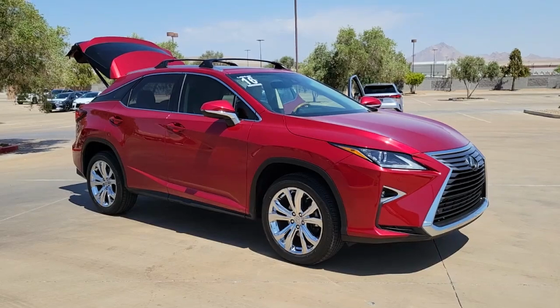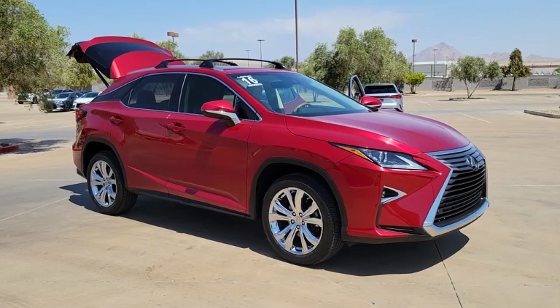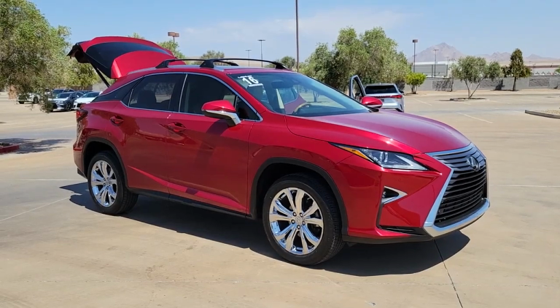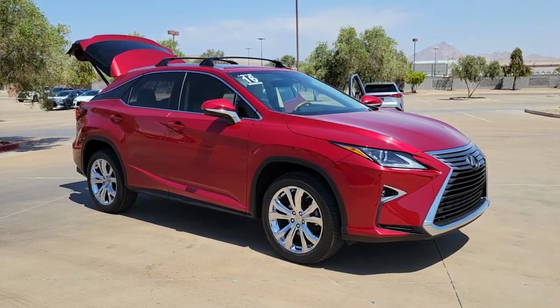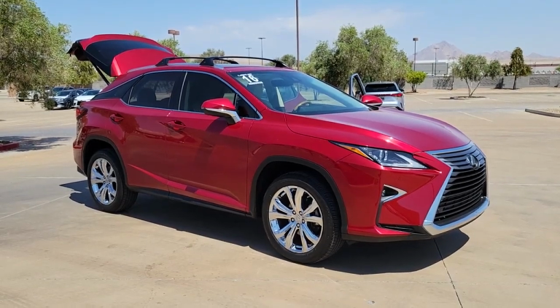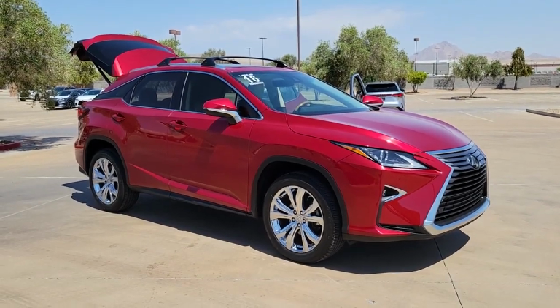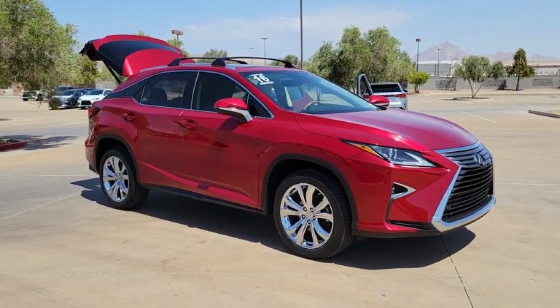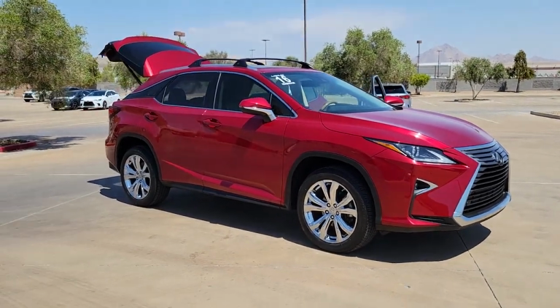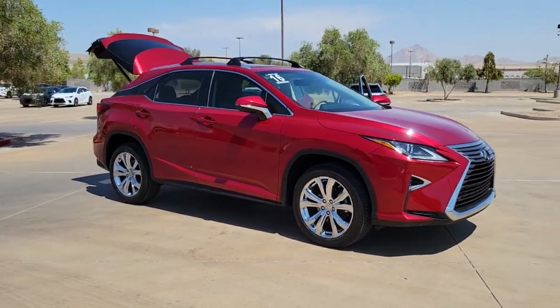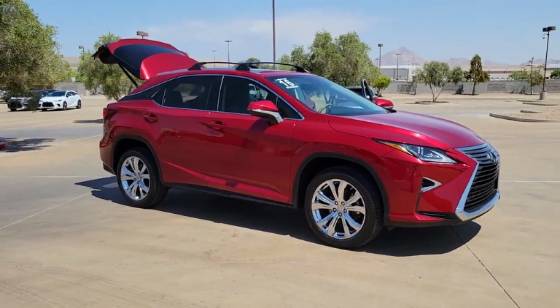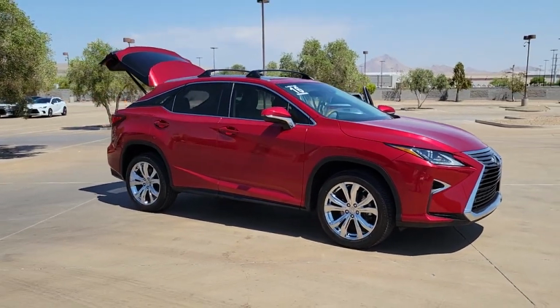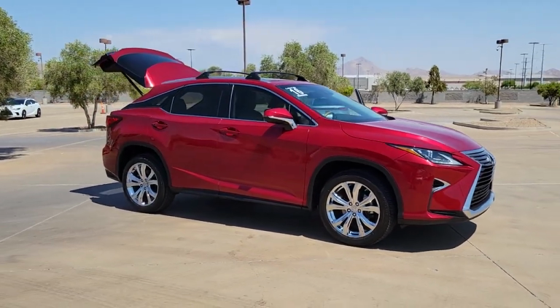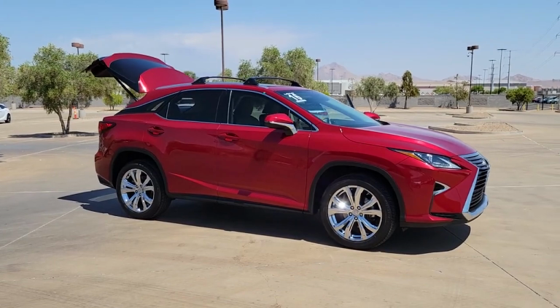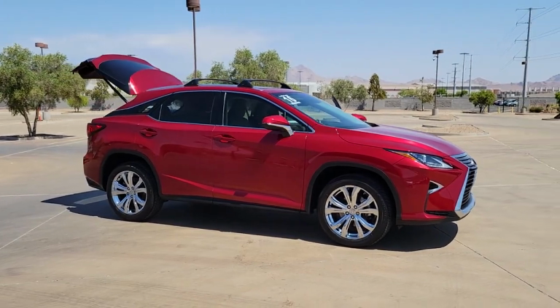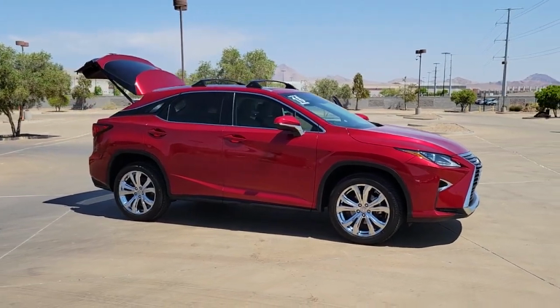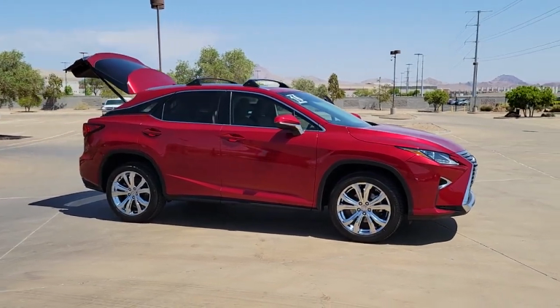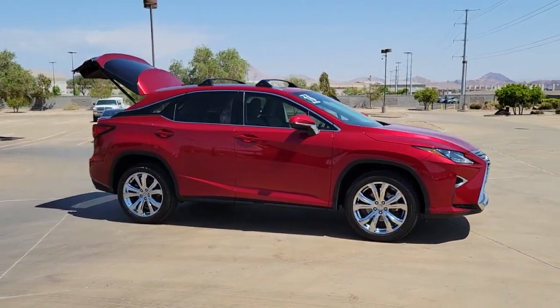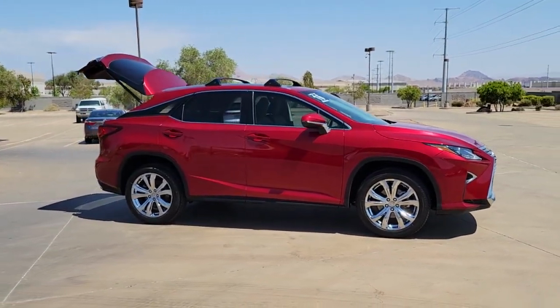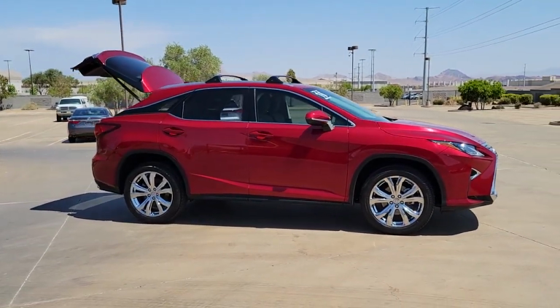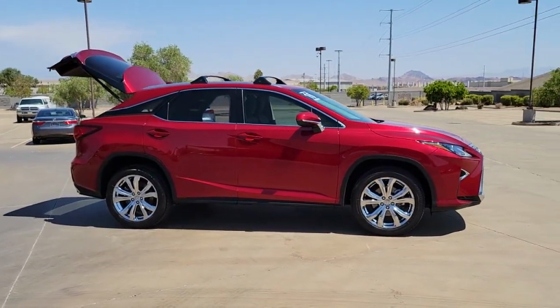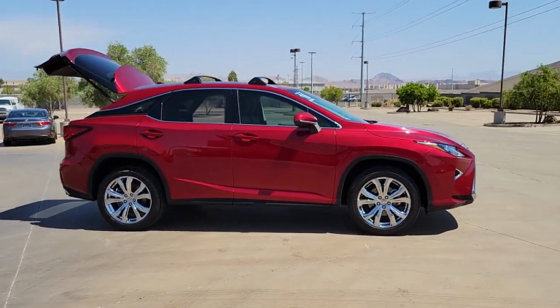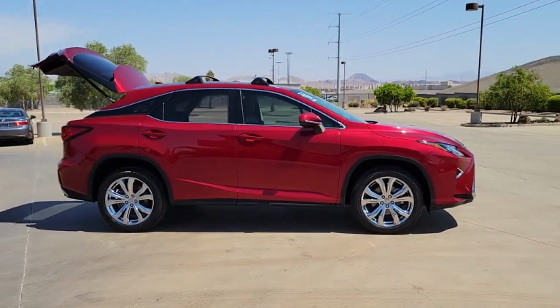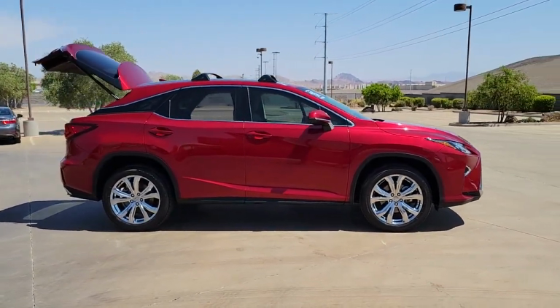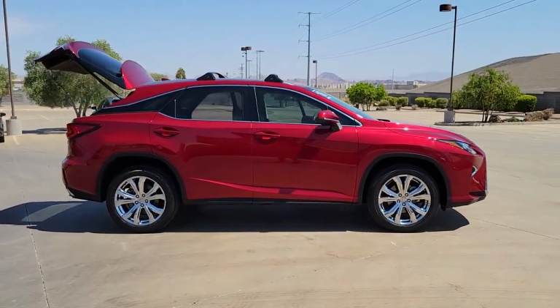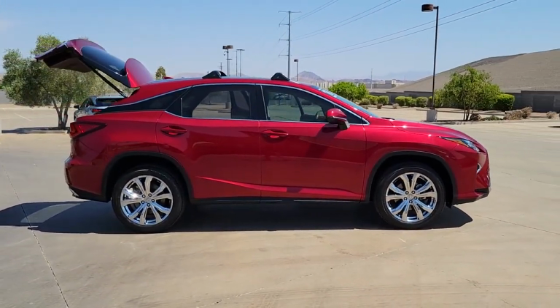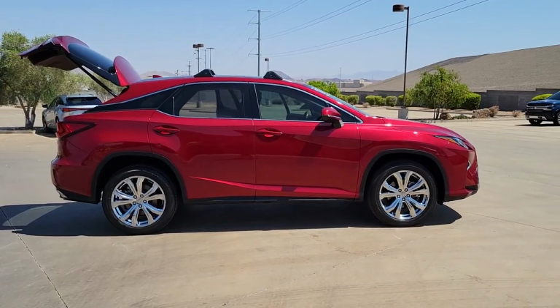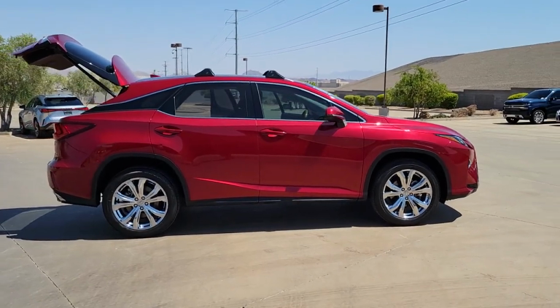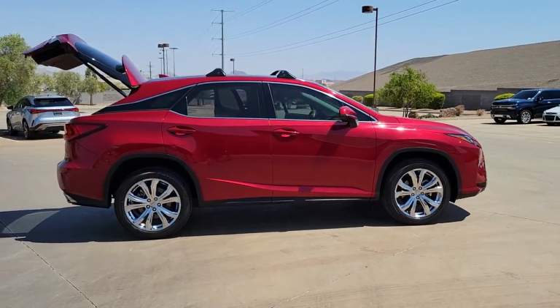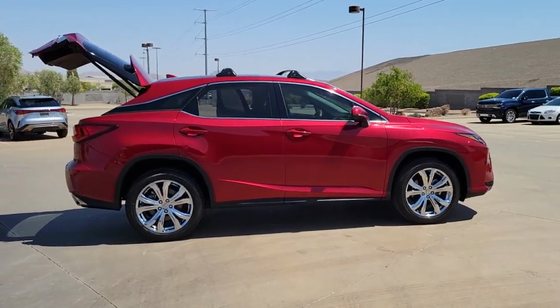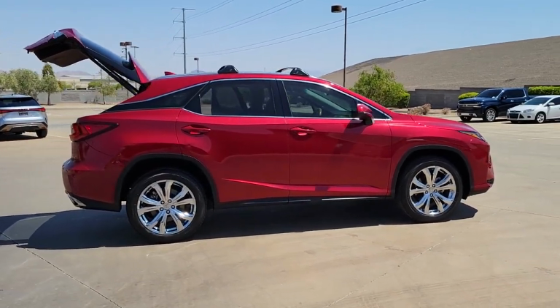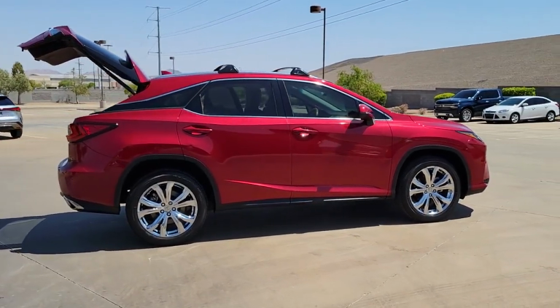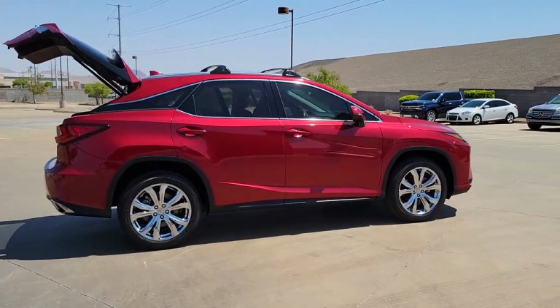Hop into the 2016 Lexus RX. With less than 60,000 miles on the odometer, this vehicle provides excellent value. Take a closer look at this captivating RX.